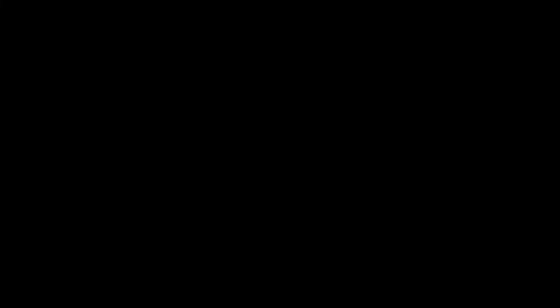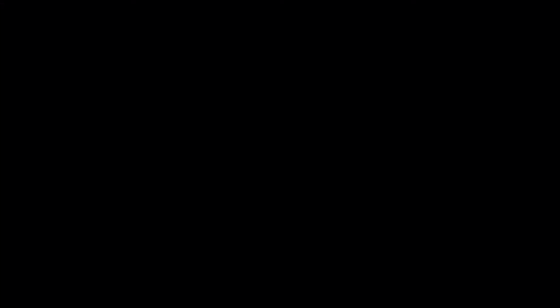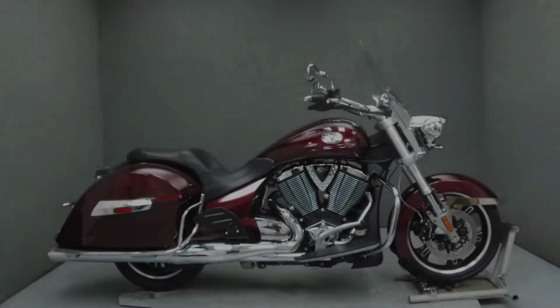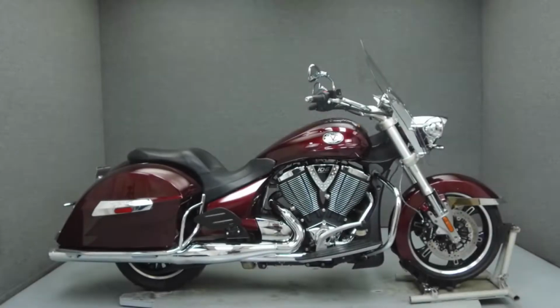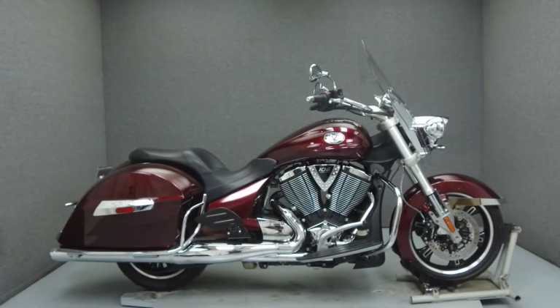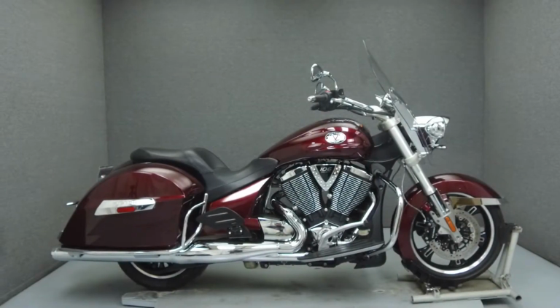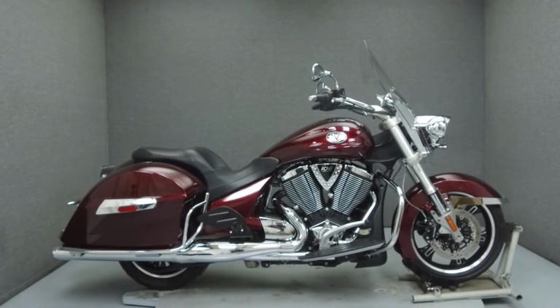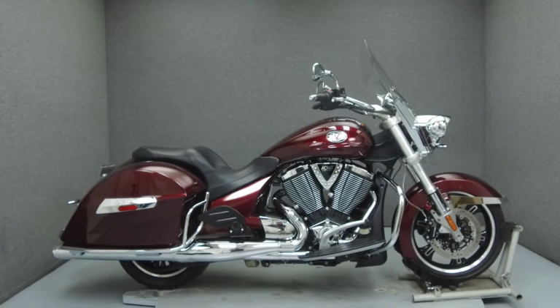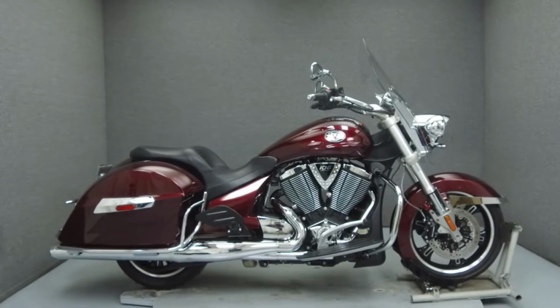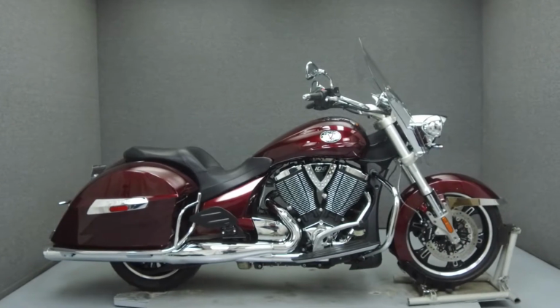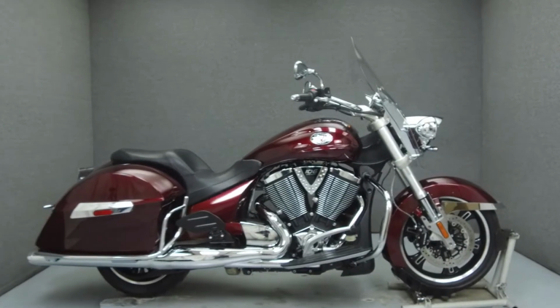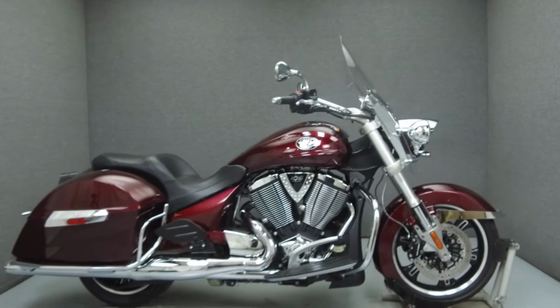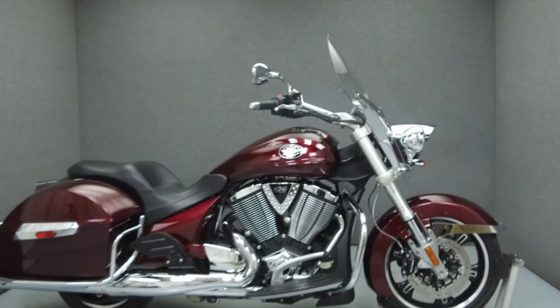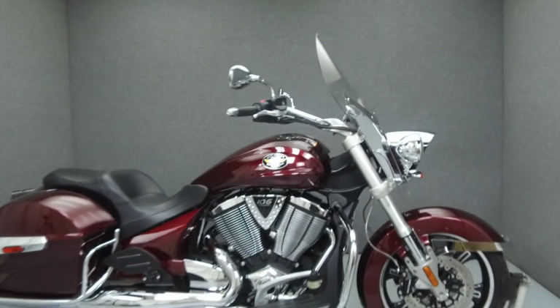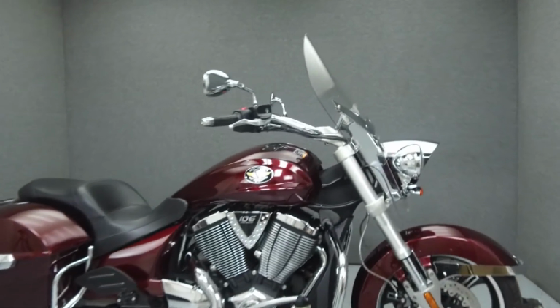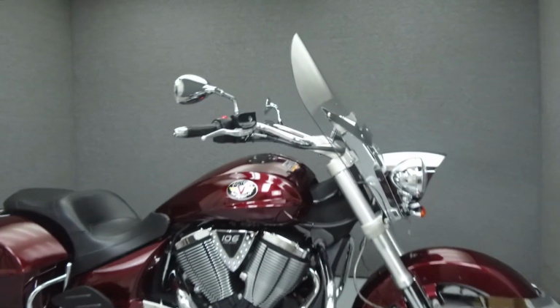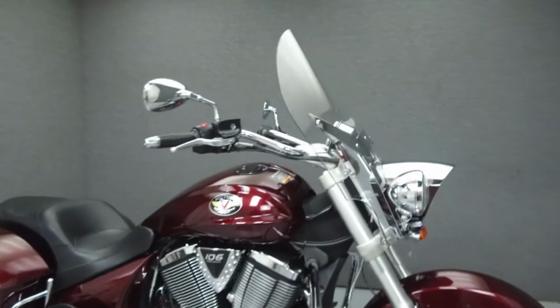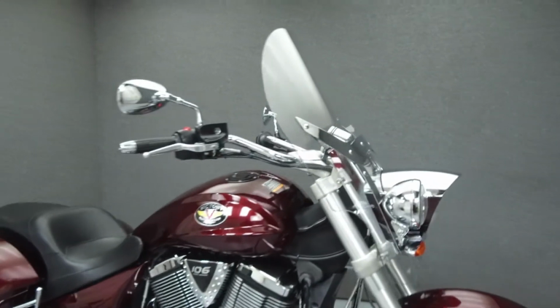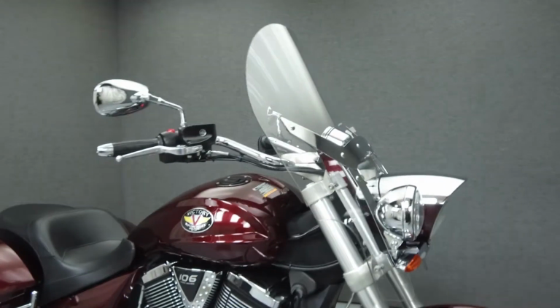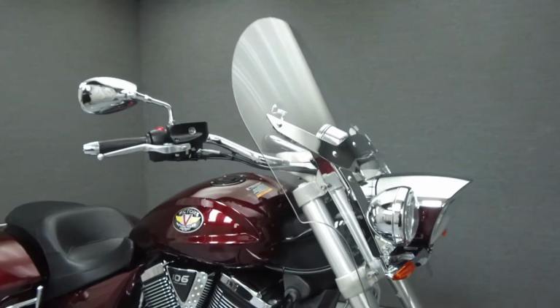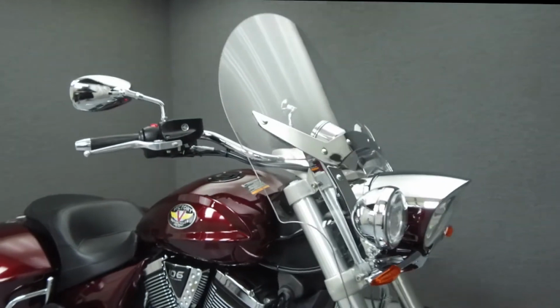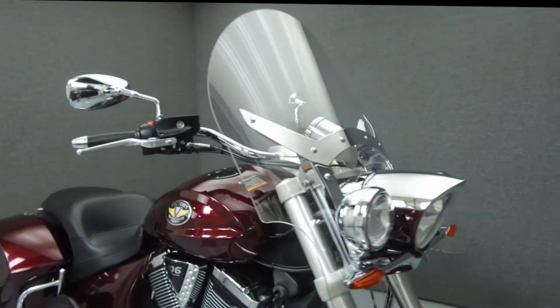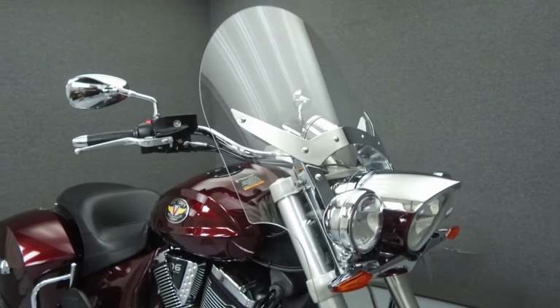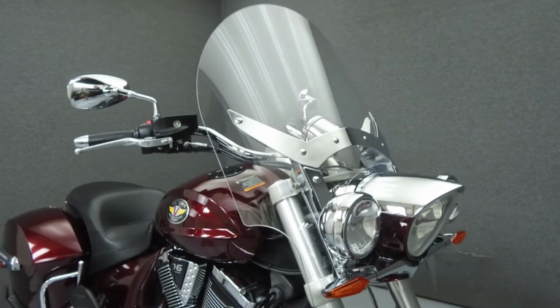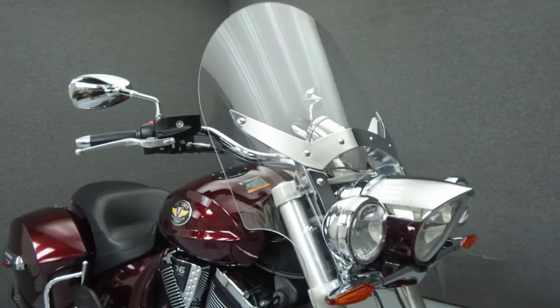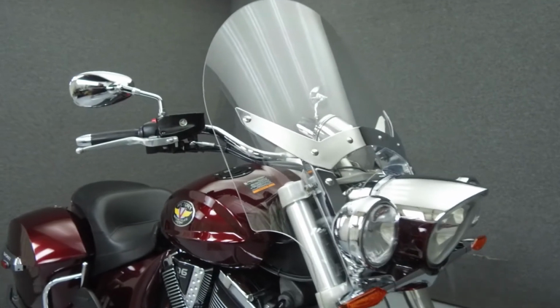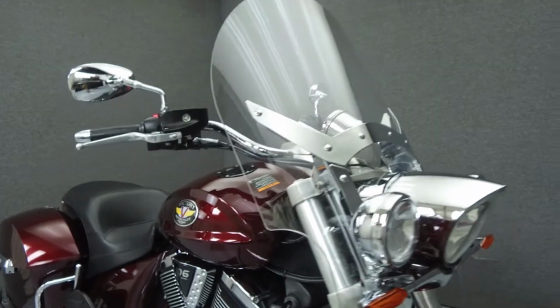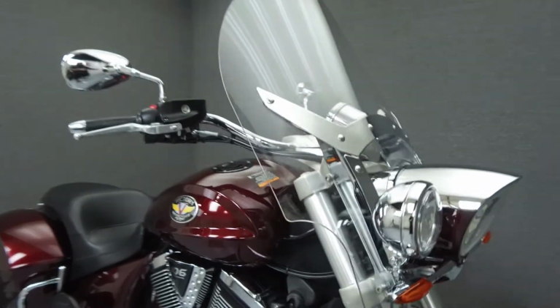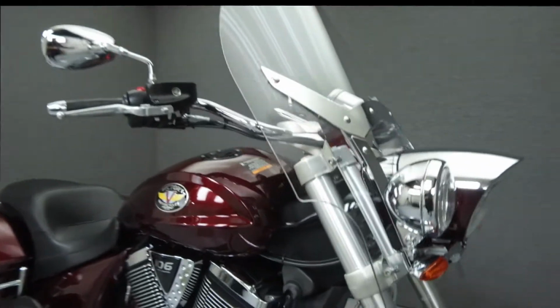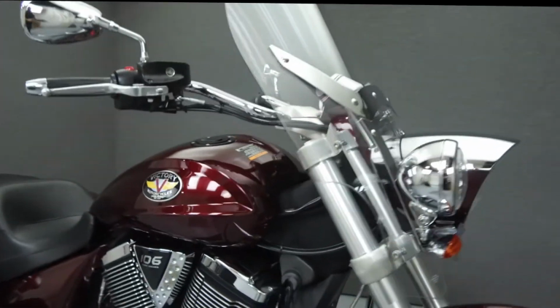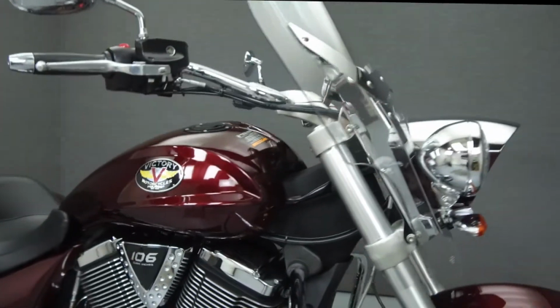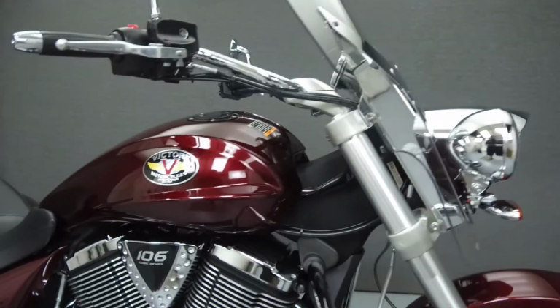Hey everyone, this is Keegan from National Power Sports. Today we're going to take a look at this 2010 Victory Crossroads with 22,401 miles.